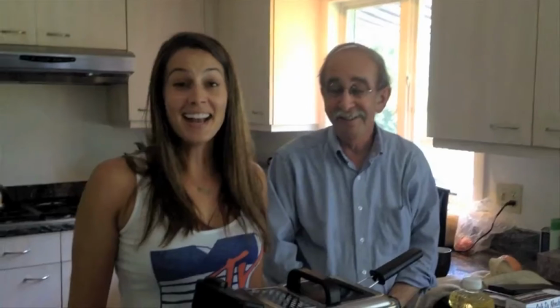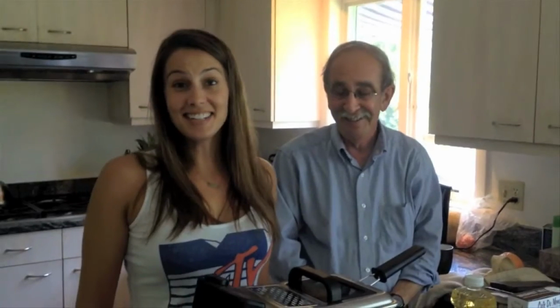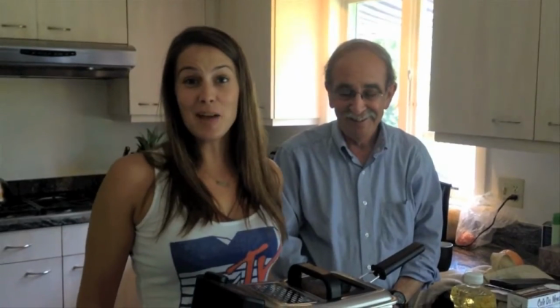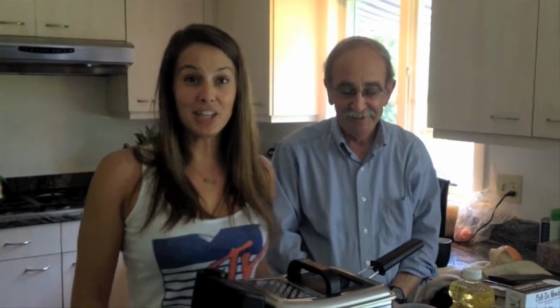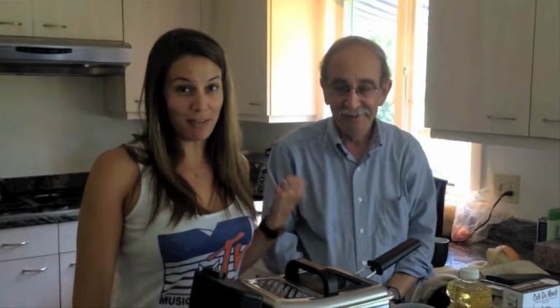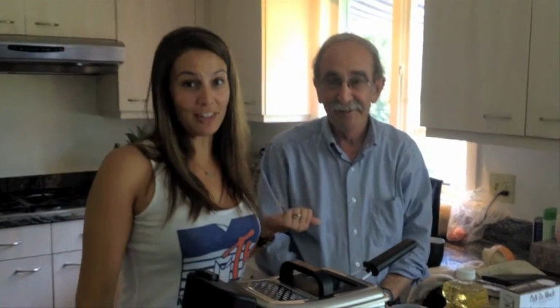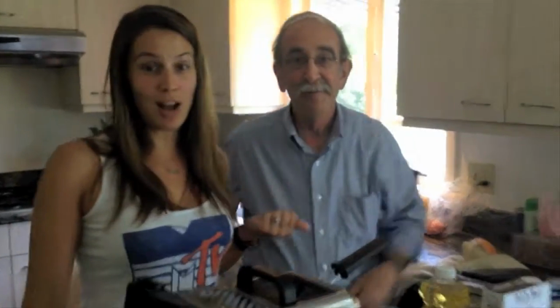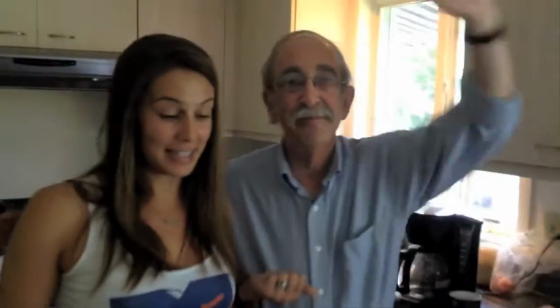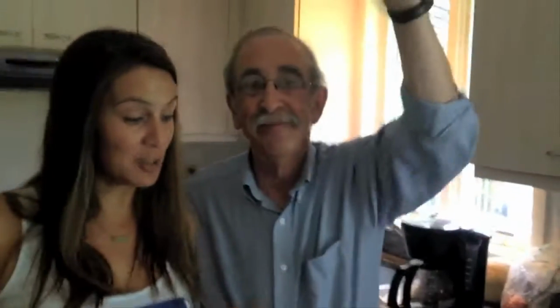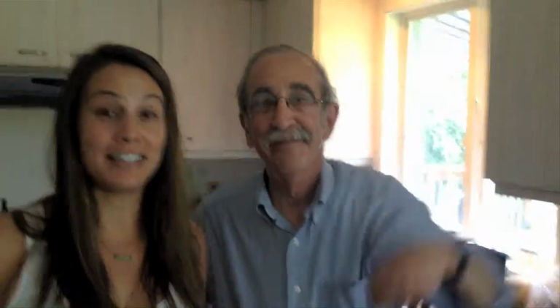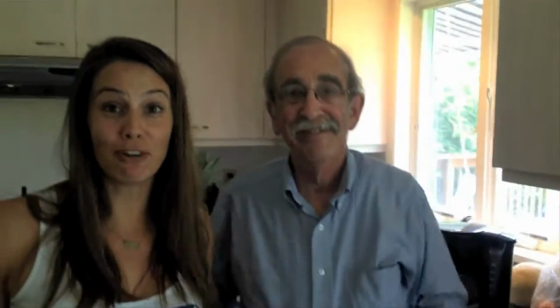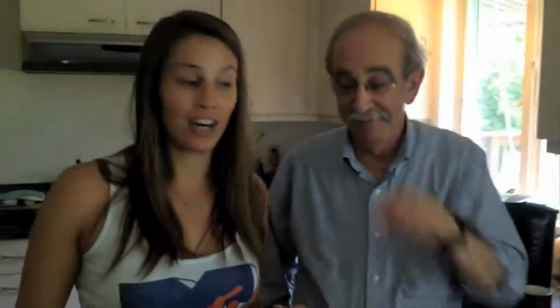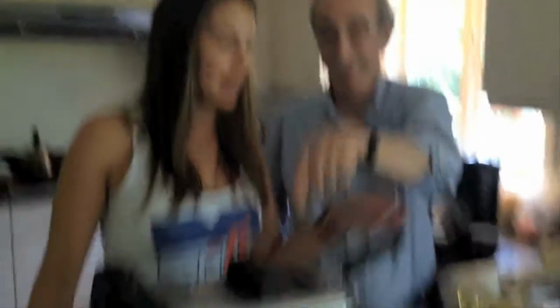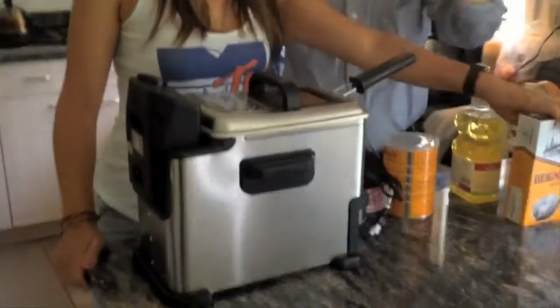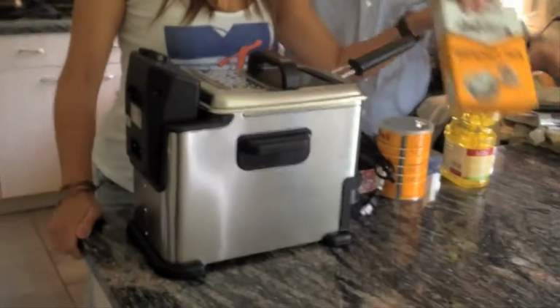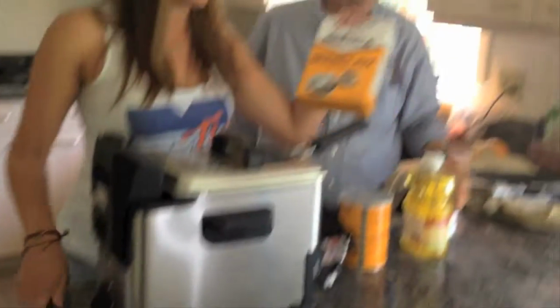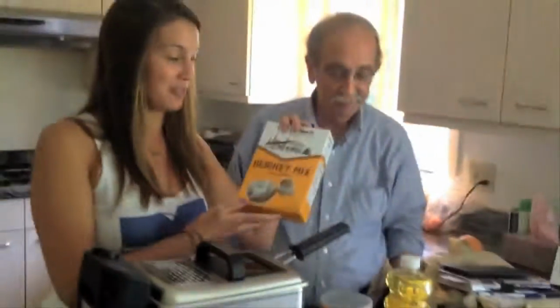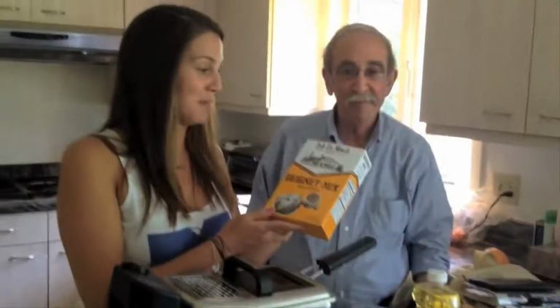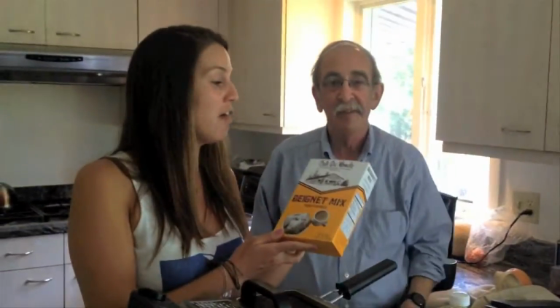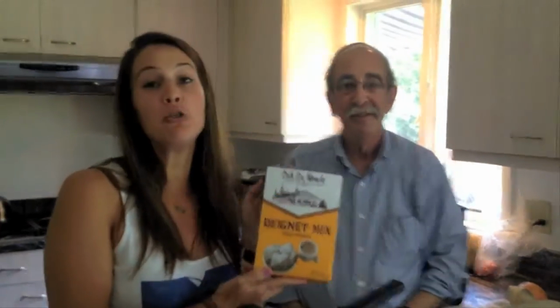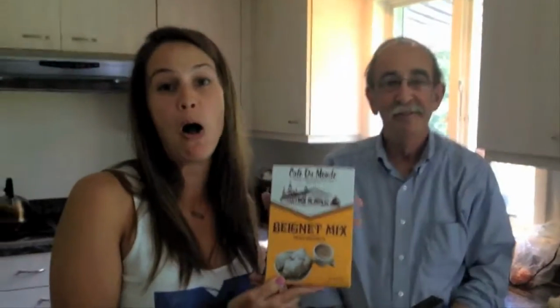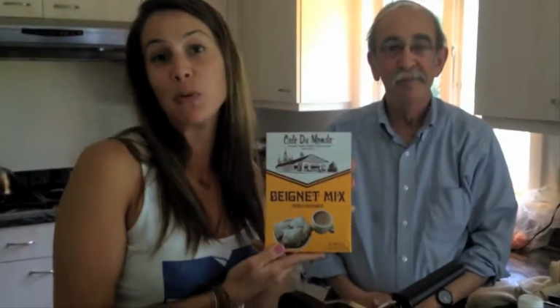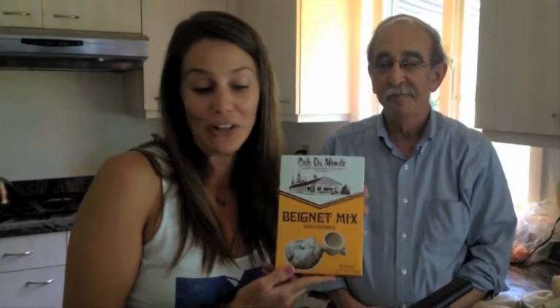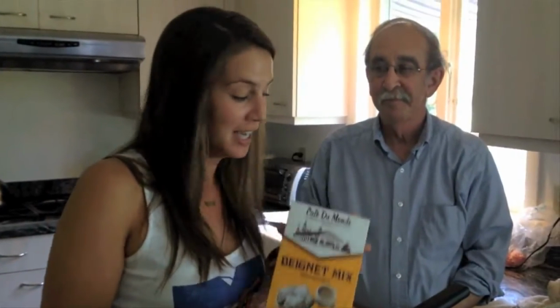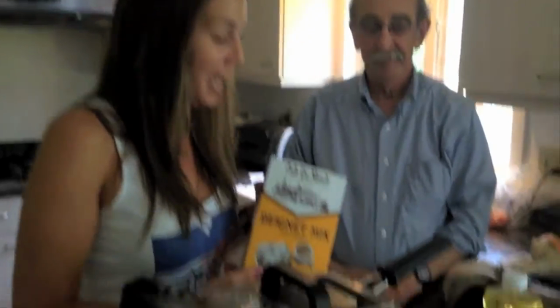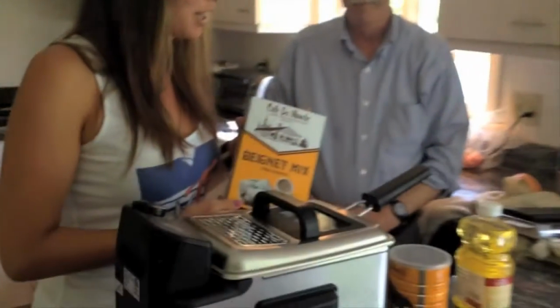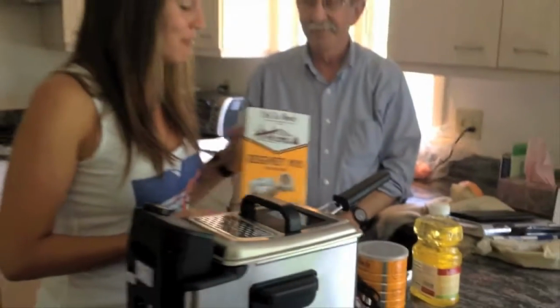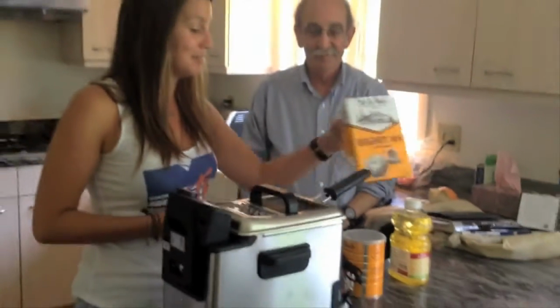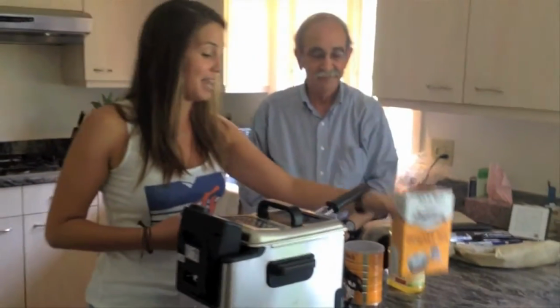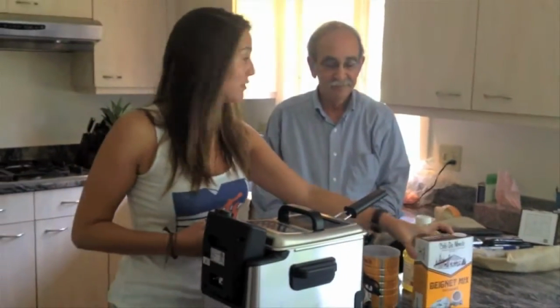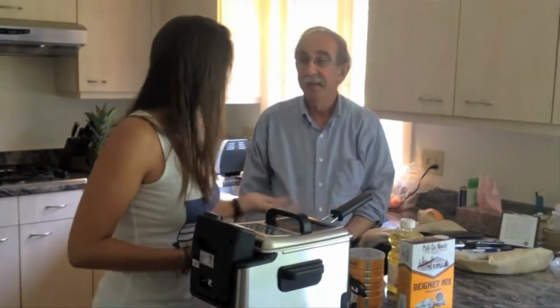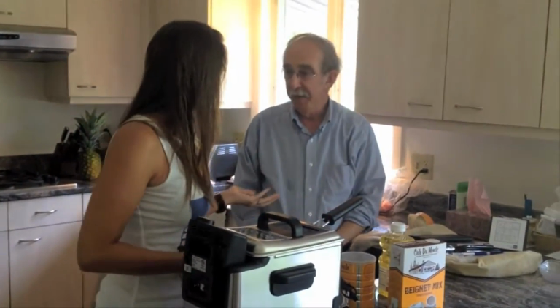Hey guys, today I'm in the kitchen with my father-in-law Ron because he just bought a deep fryer and we have a beignet mix from Cafe Du Monde, New Orleans and we're gonna deep fry some beignets, hopefully, right? Yes, ma'am.